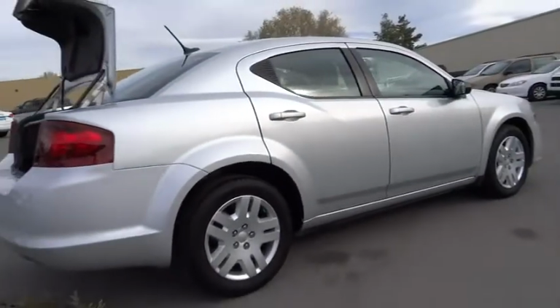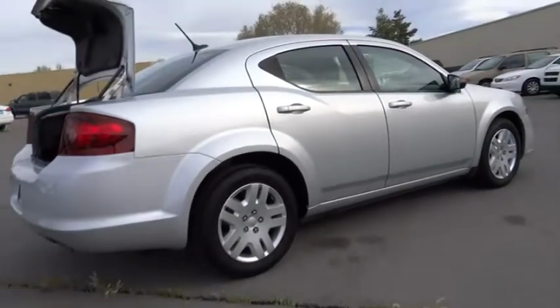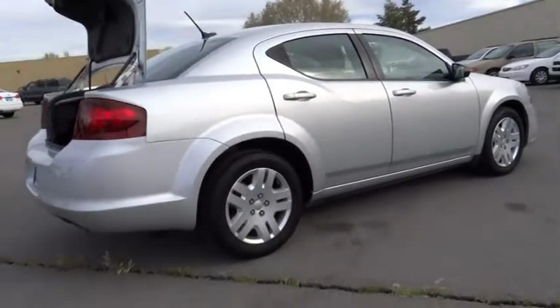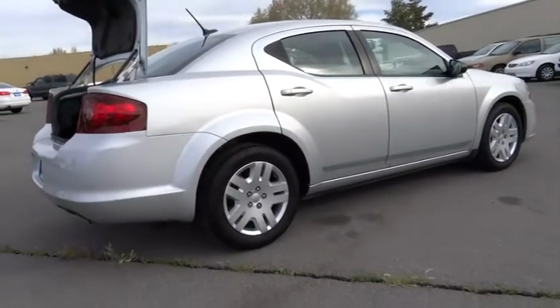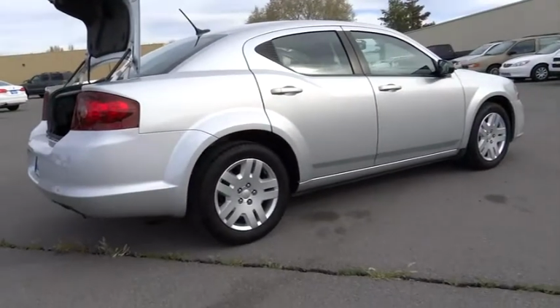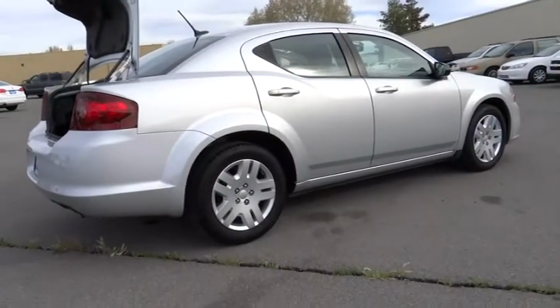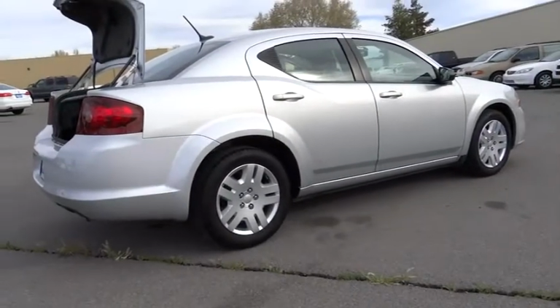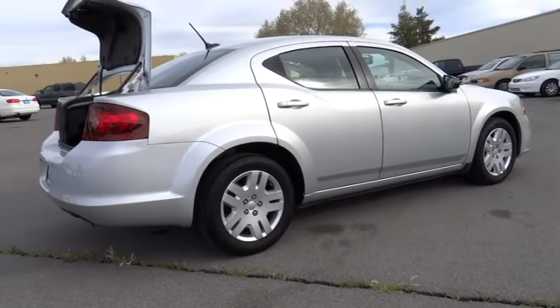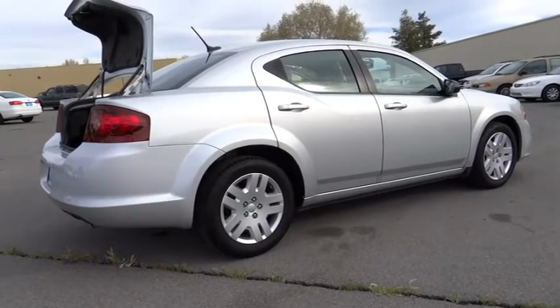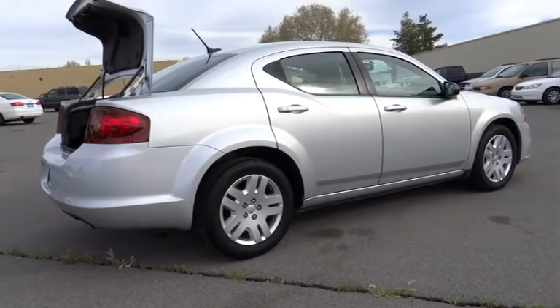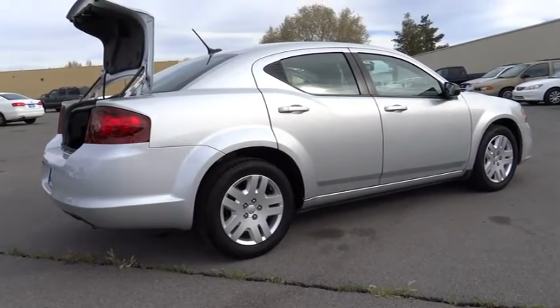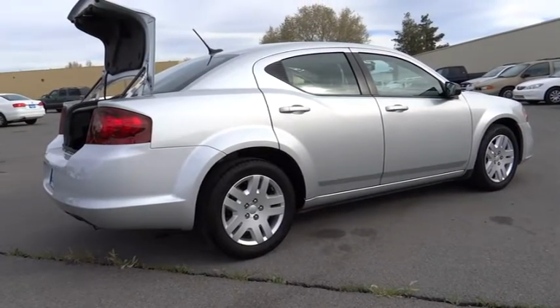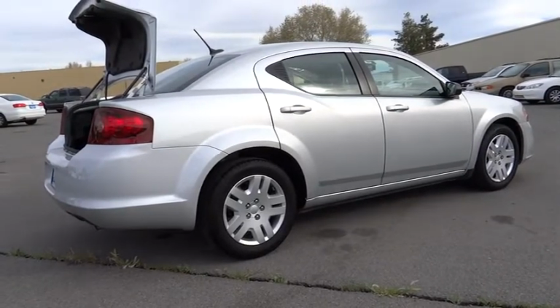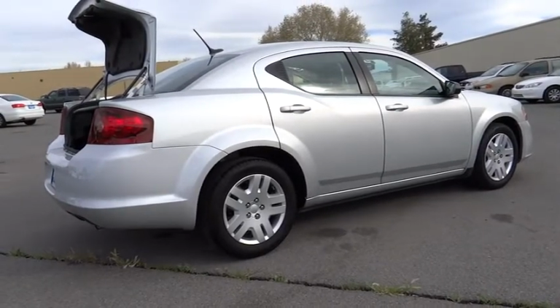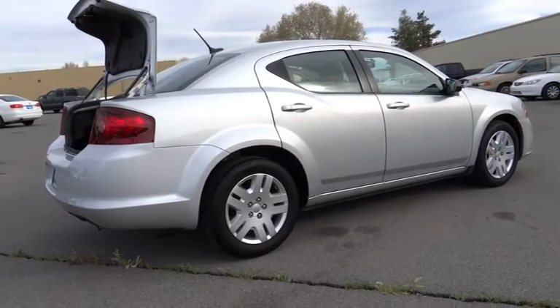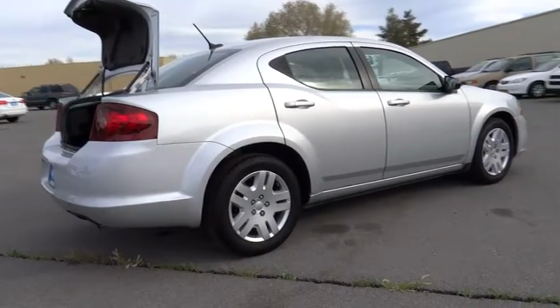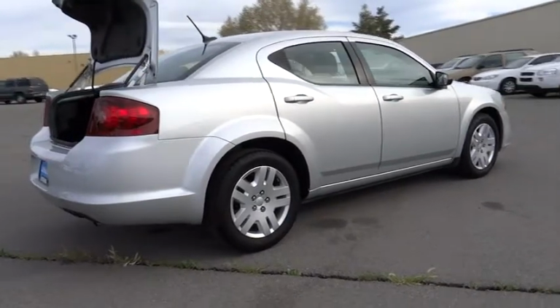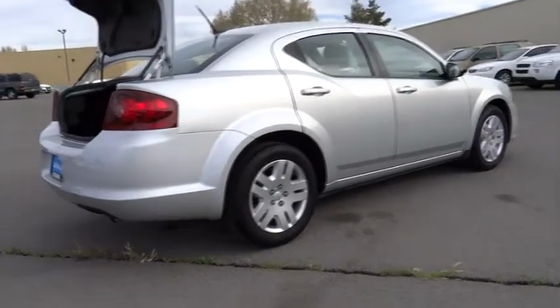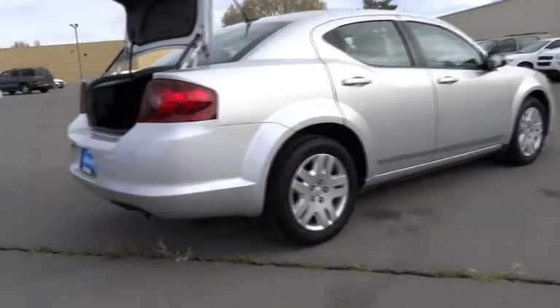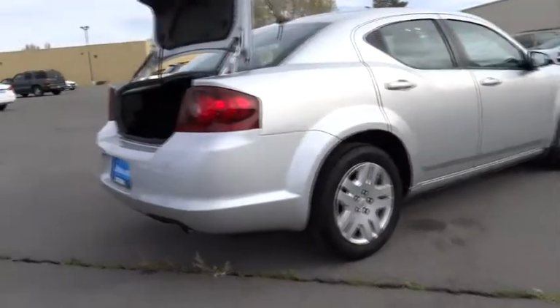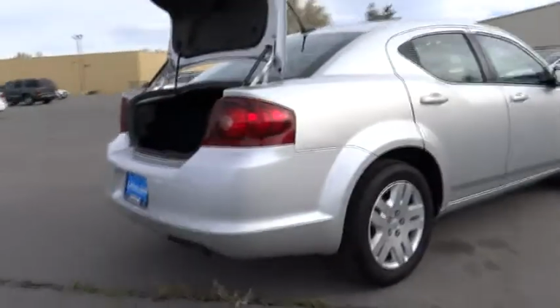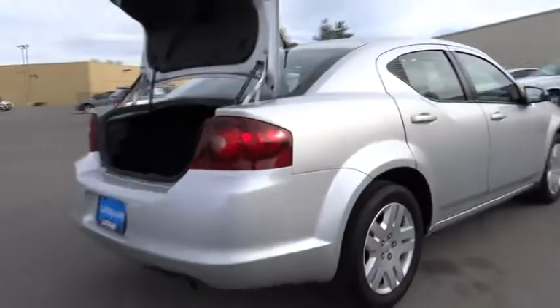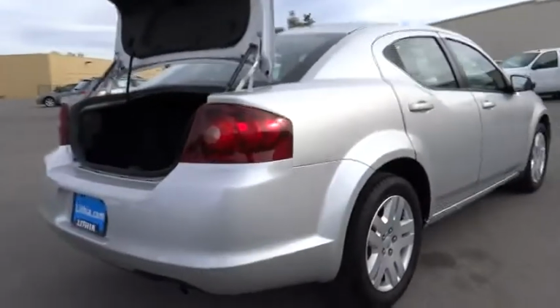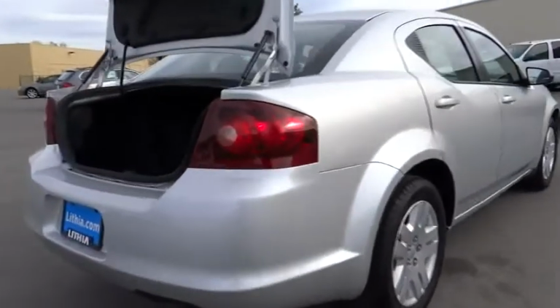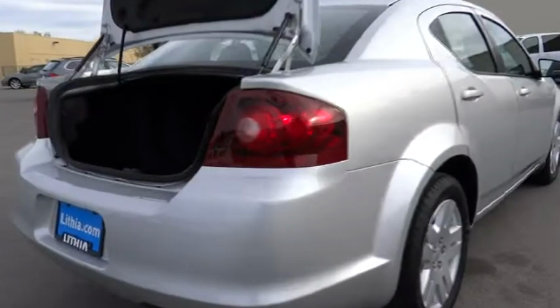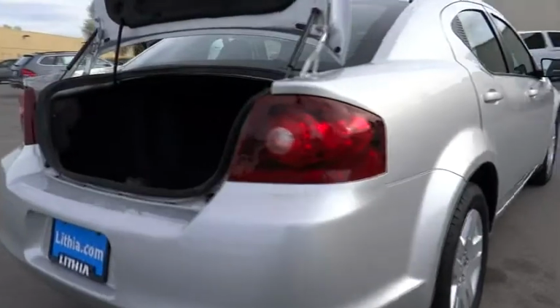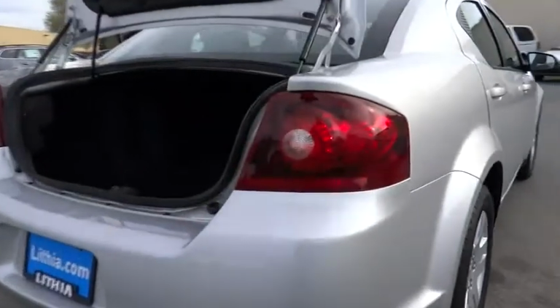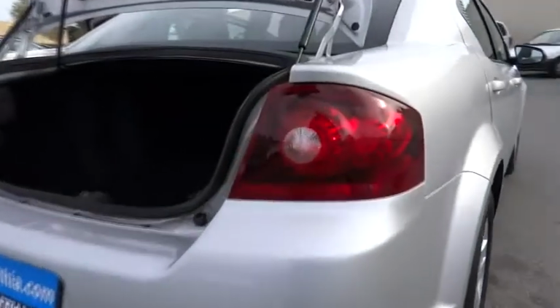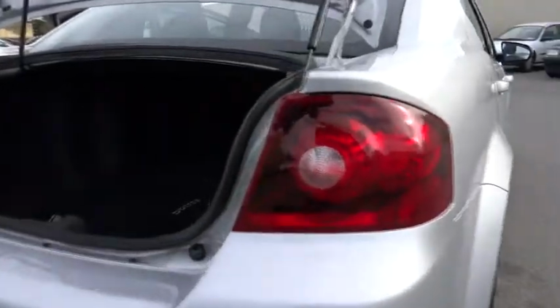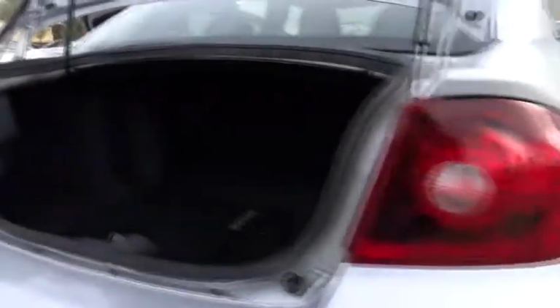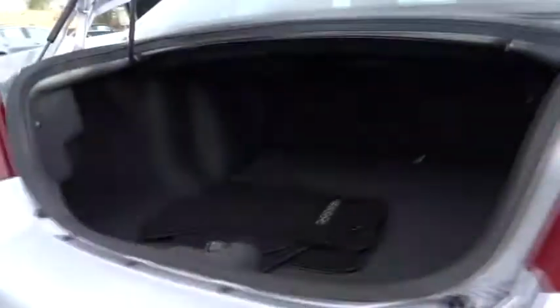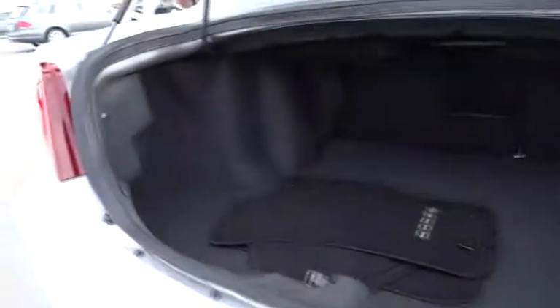Surprisingly roomy — with the Avenger, you can have the sporty looking car you want and still get the storage space you need. This vehicle has less than 8,000 miles.